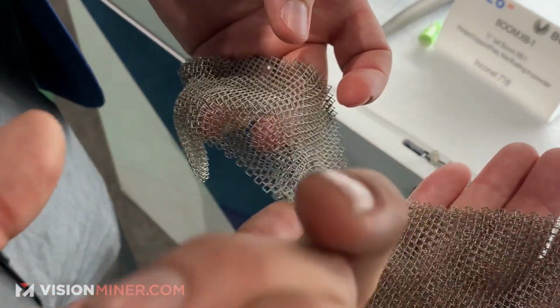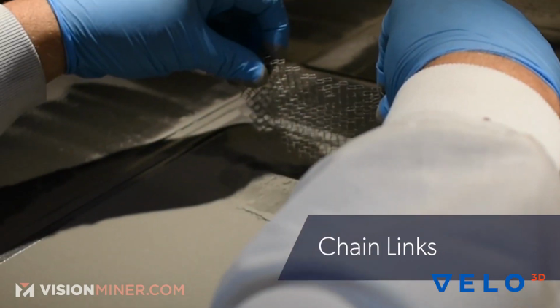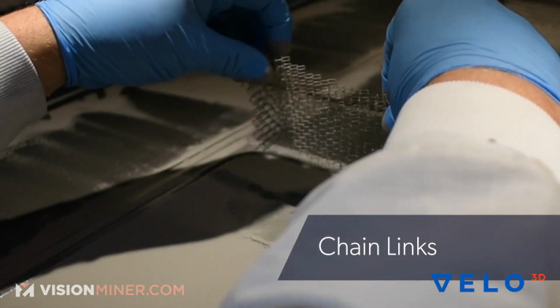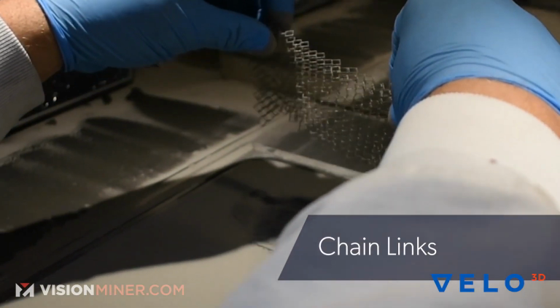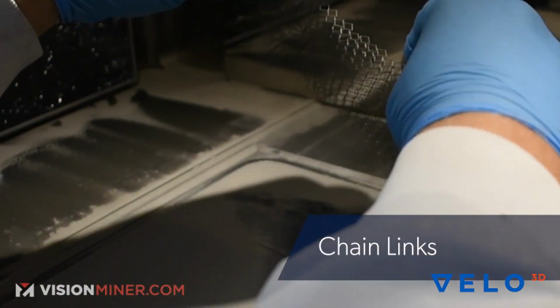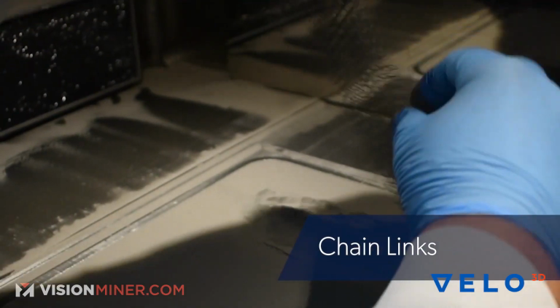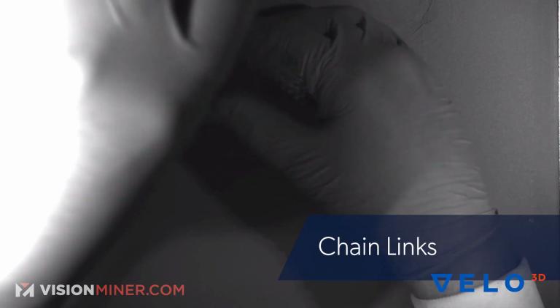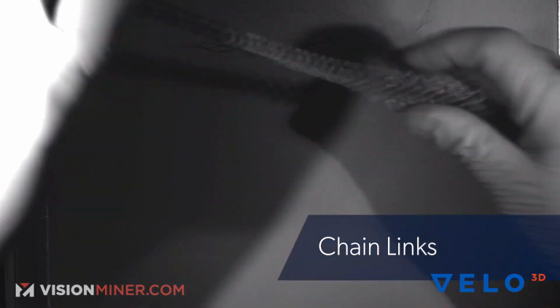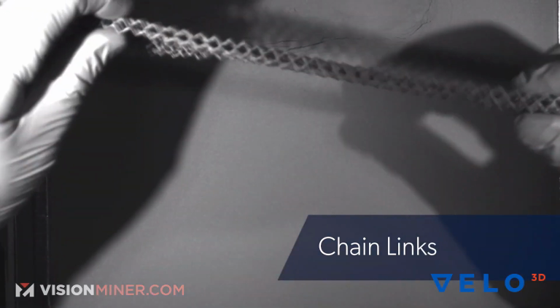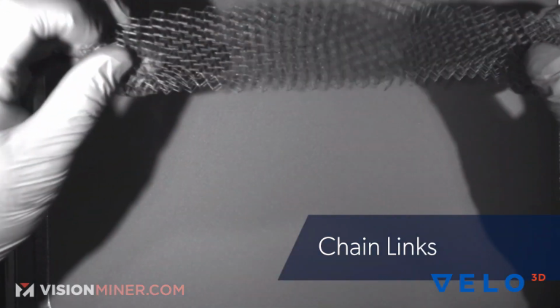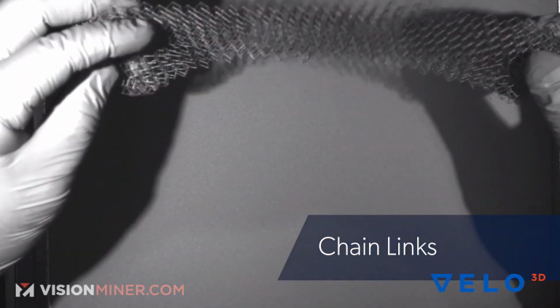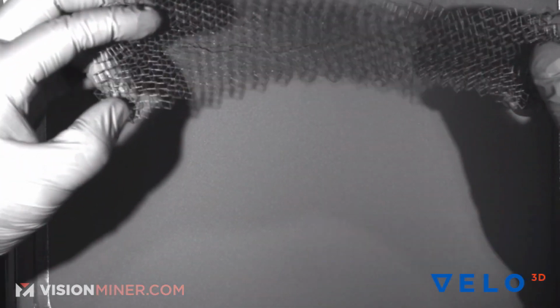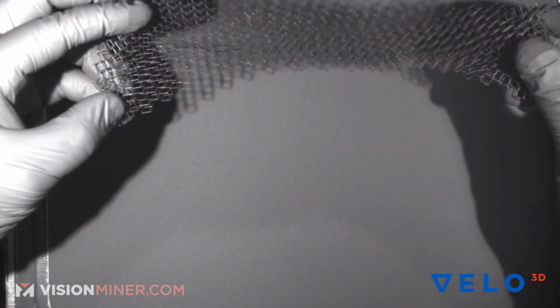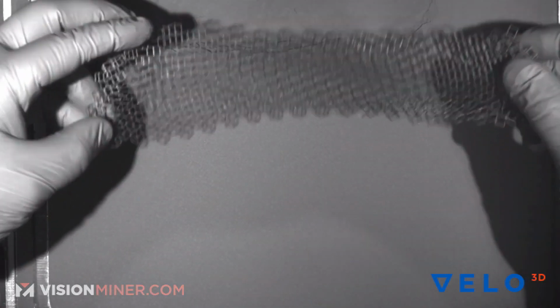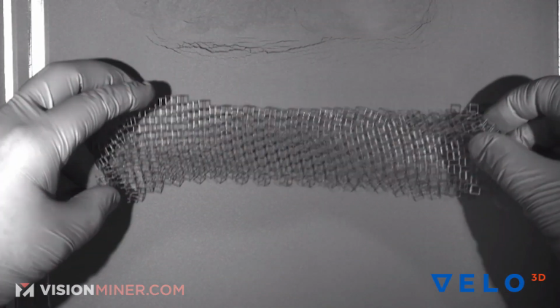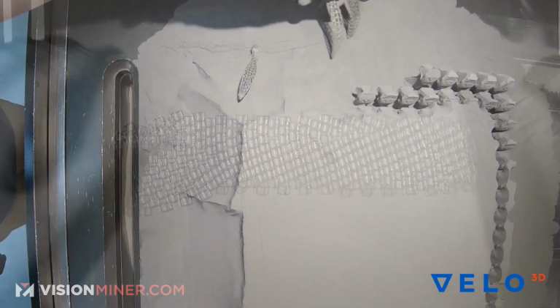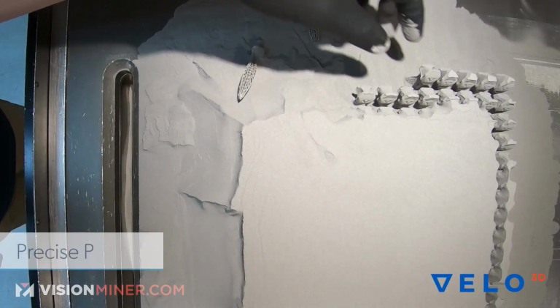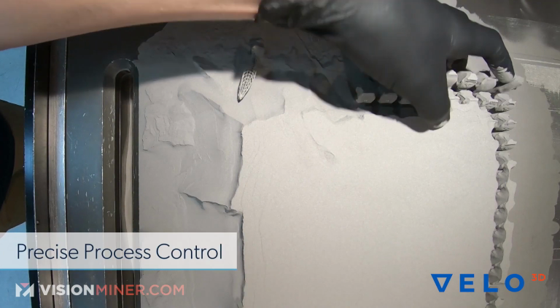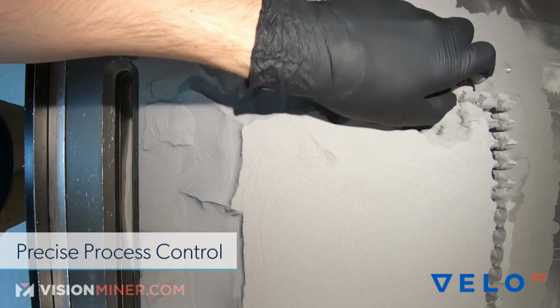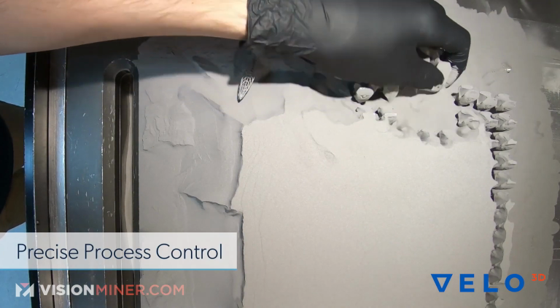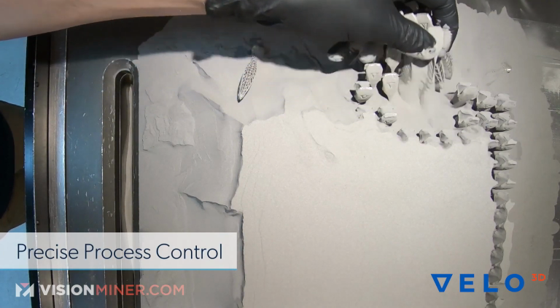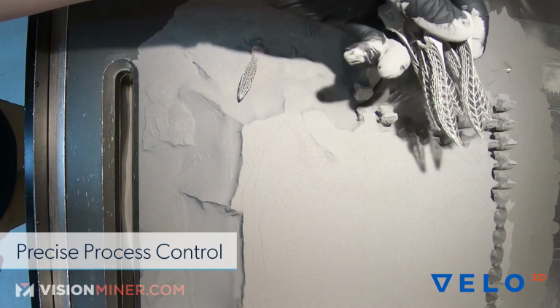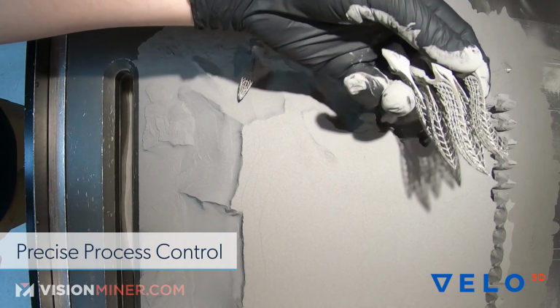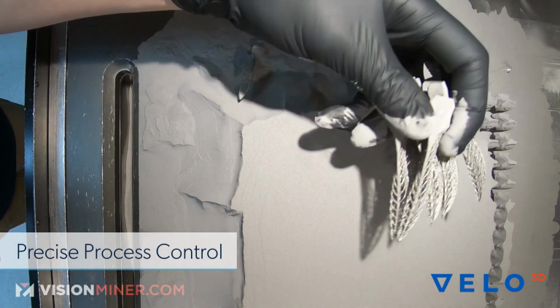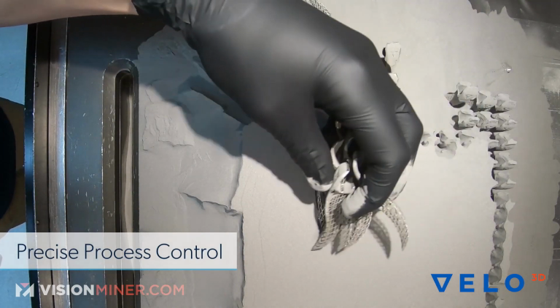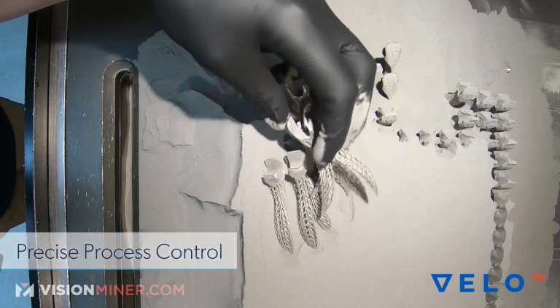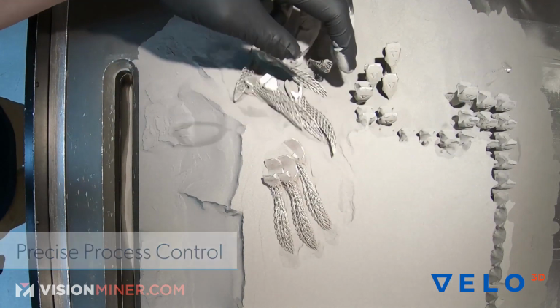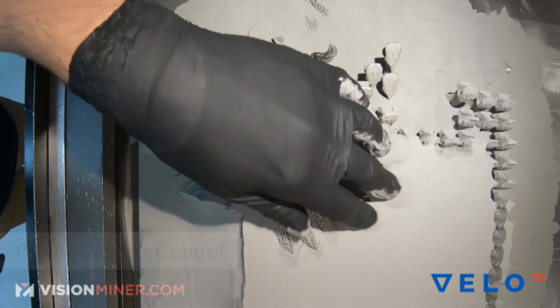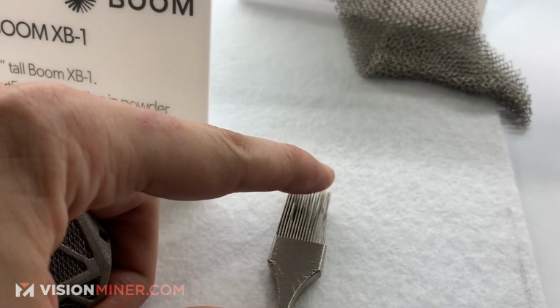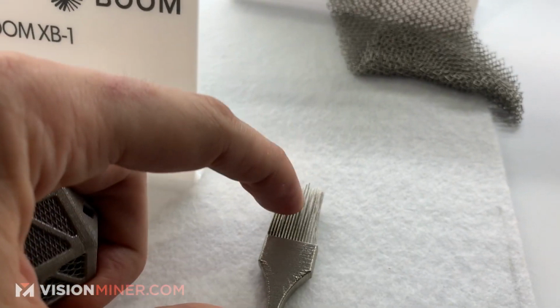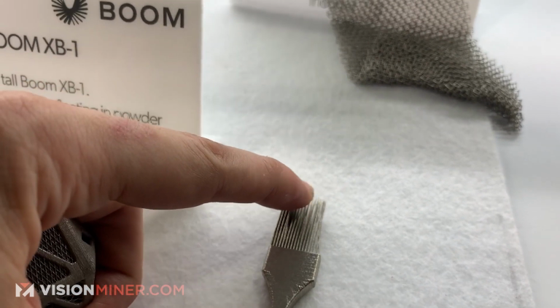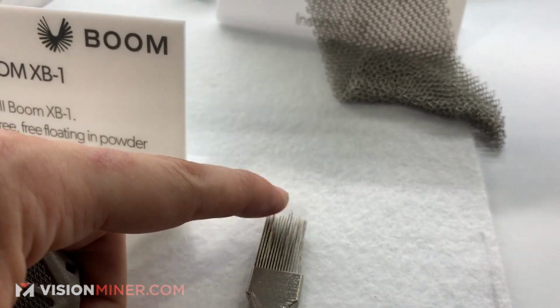Is this Inconel? Yeah, so this is Inco 718. It definitely would have been great in the middle ages. Would have been awesome. Oh my God, this is awesome.